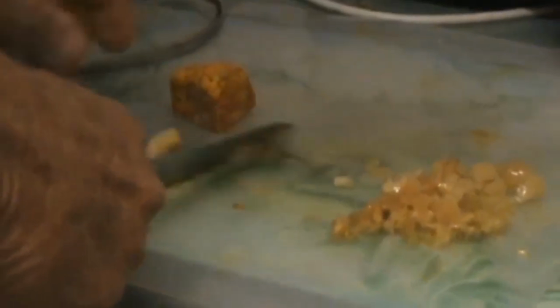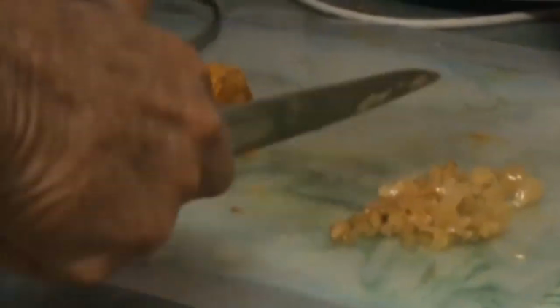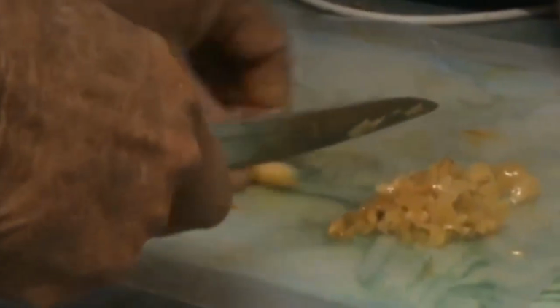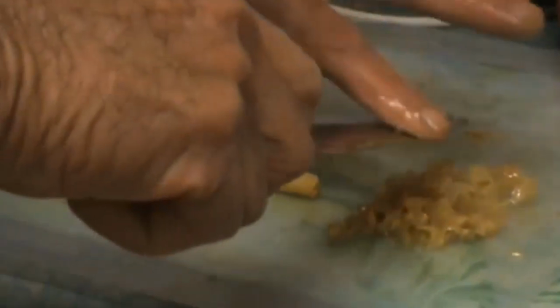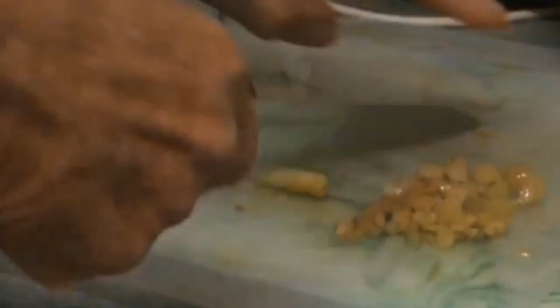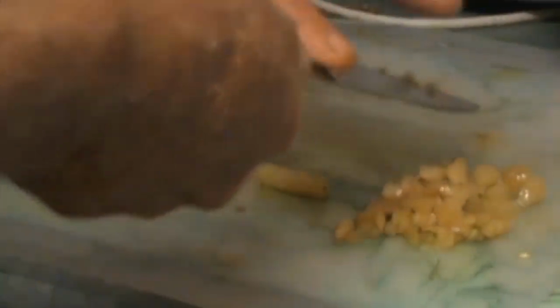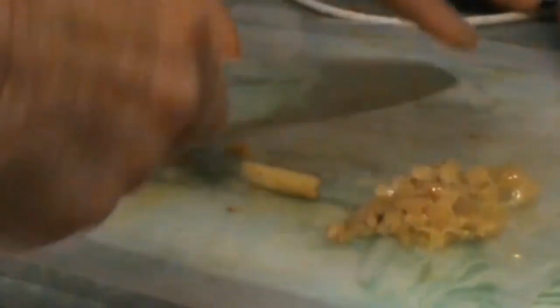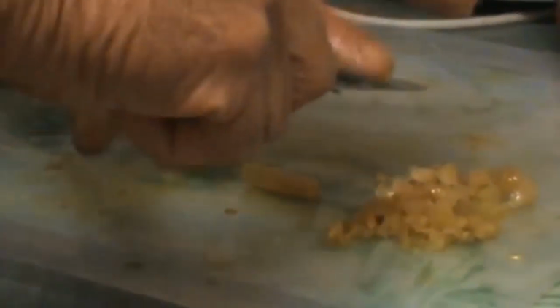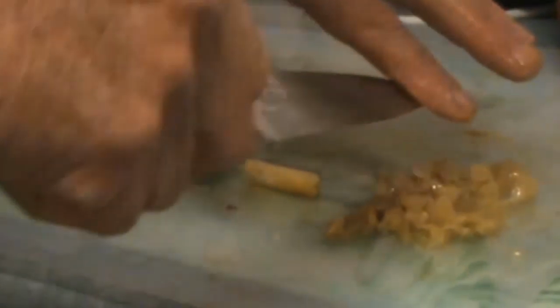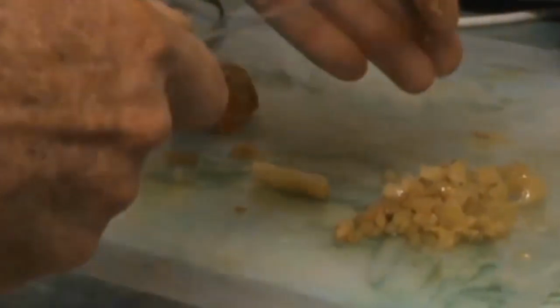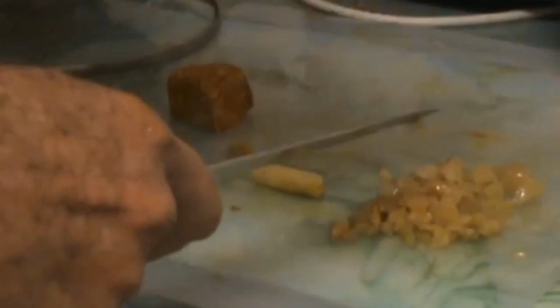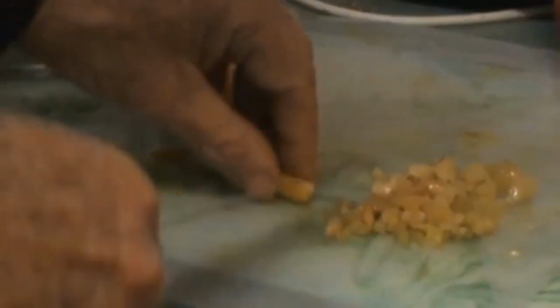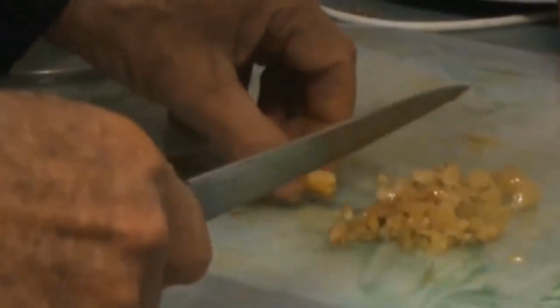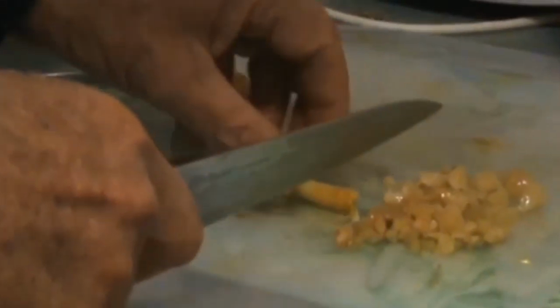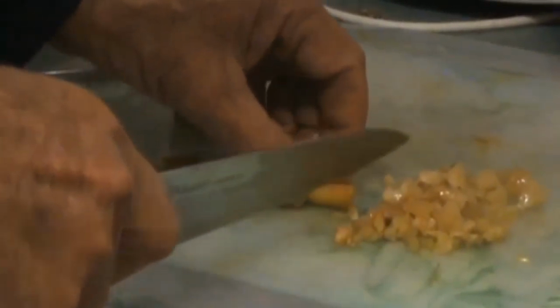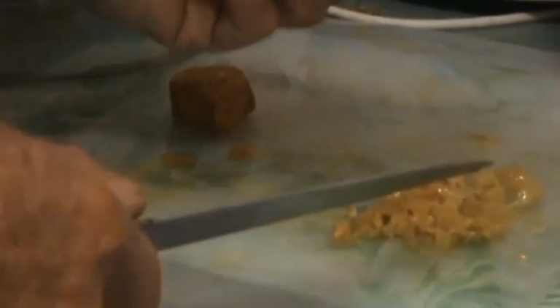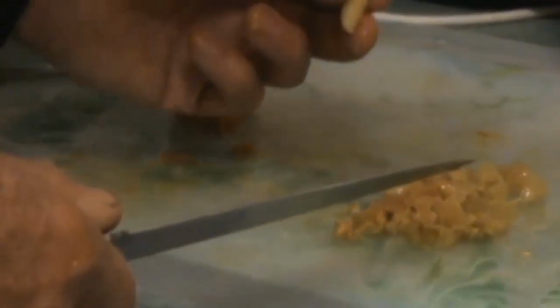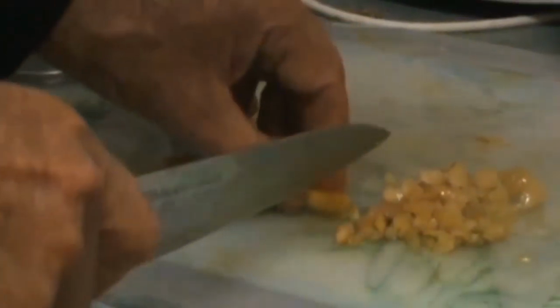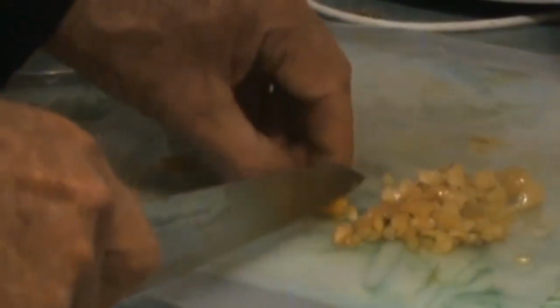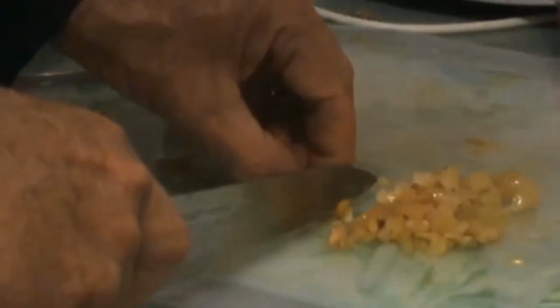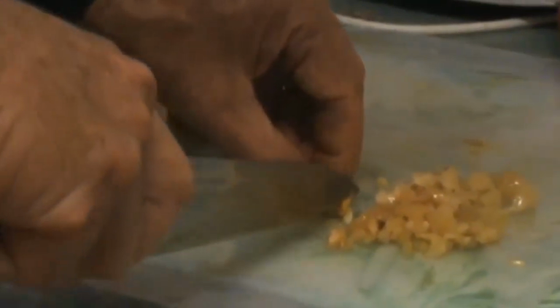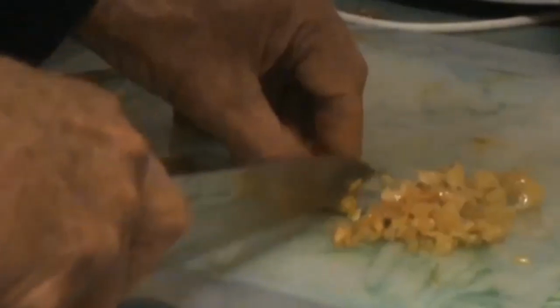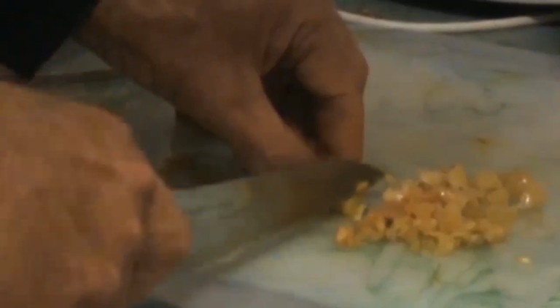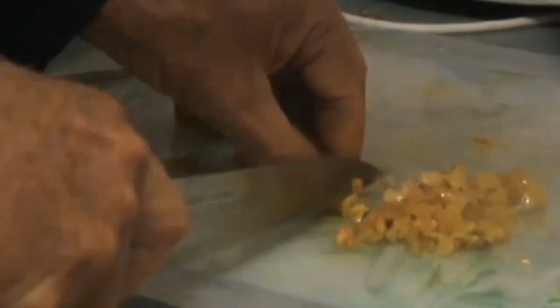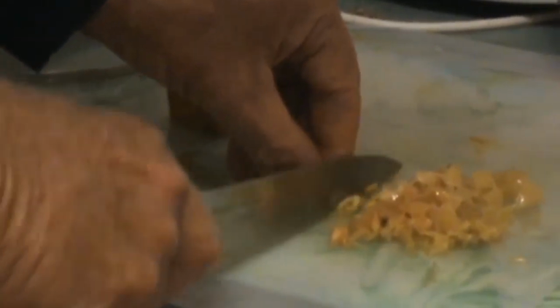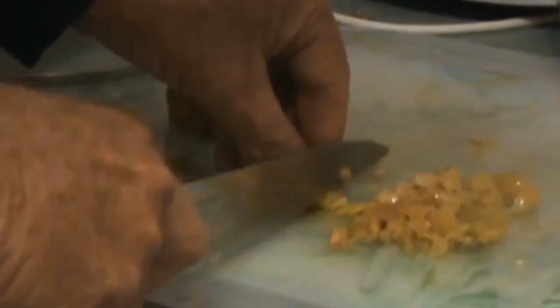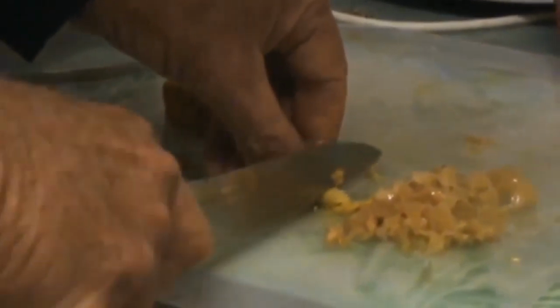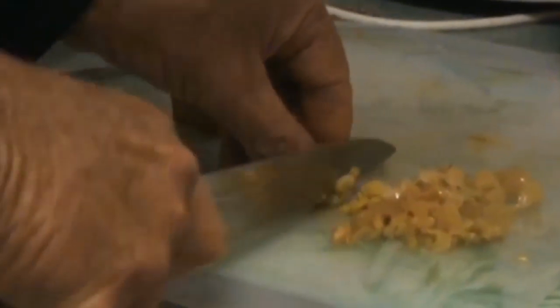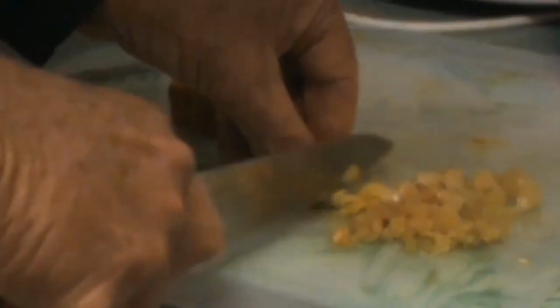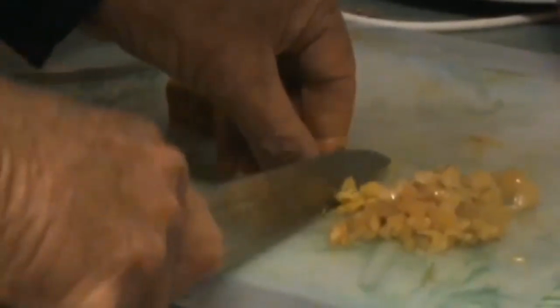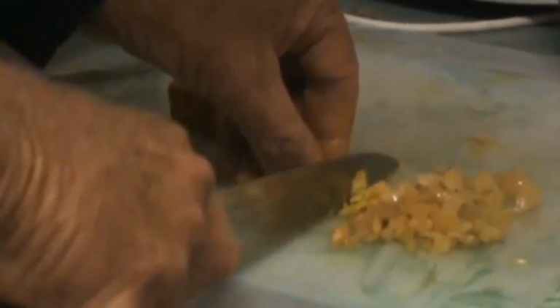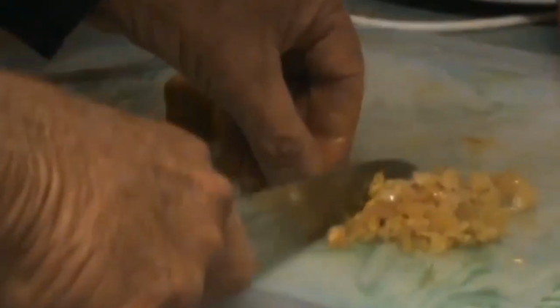Another thing I have here is a little chunk of Chinese keys I harvested a little while back, so only a little bit. I'm going to finely chop that up and put that in. Chinese keys, also known as finger root.